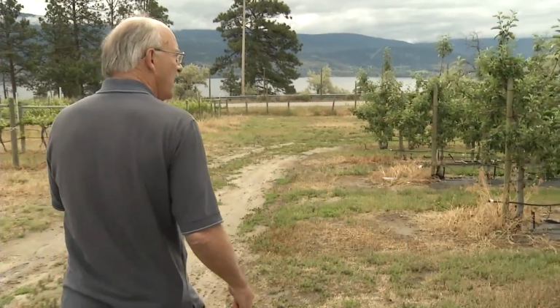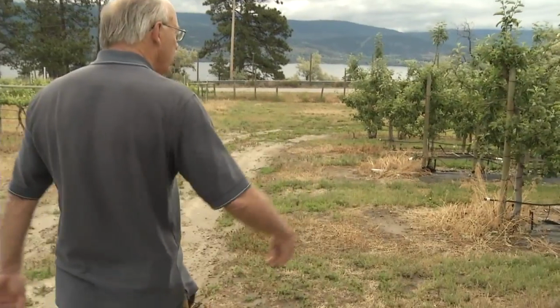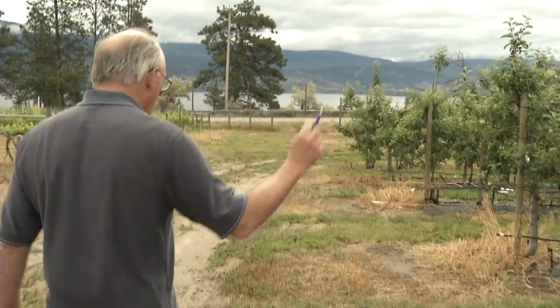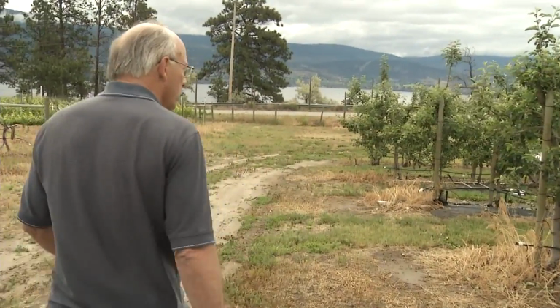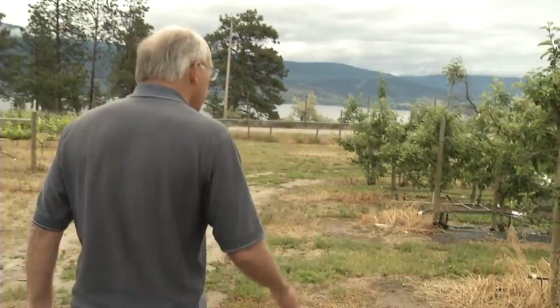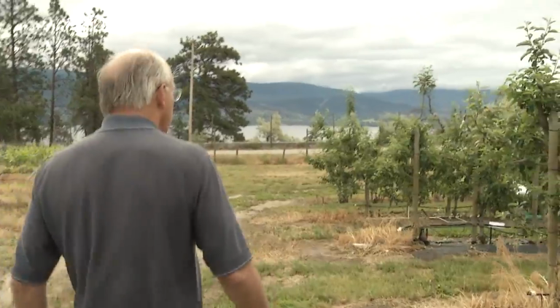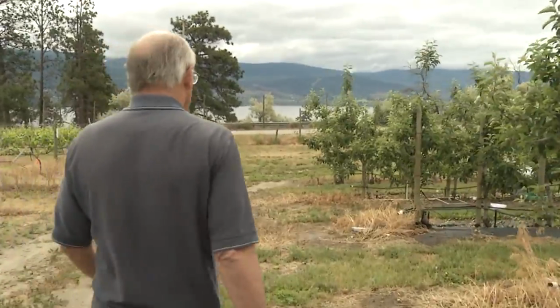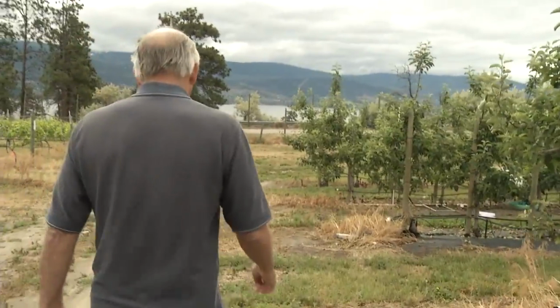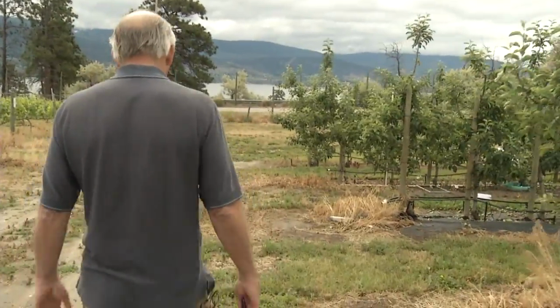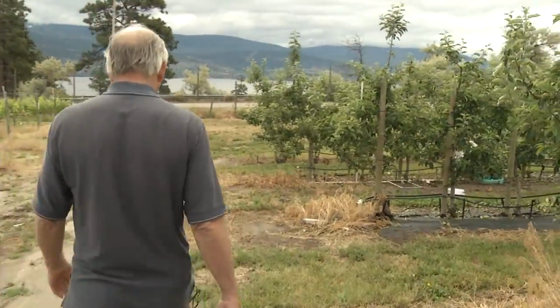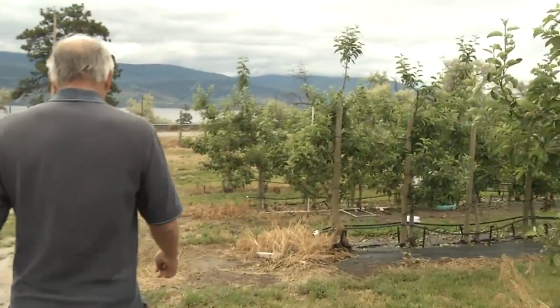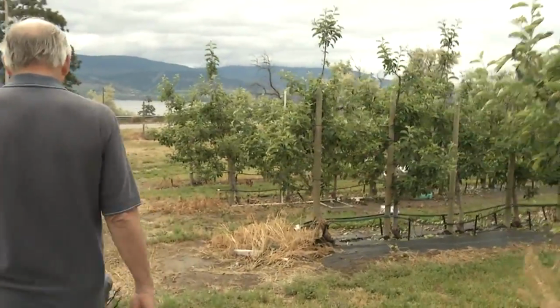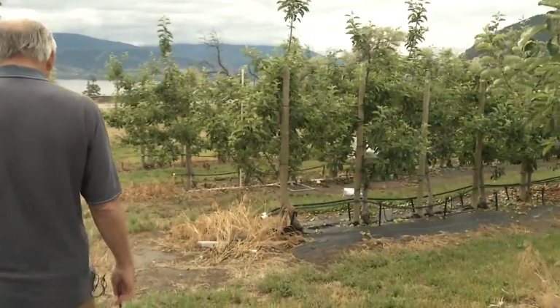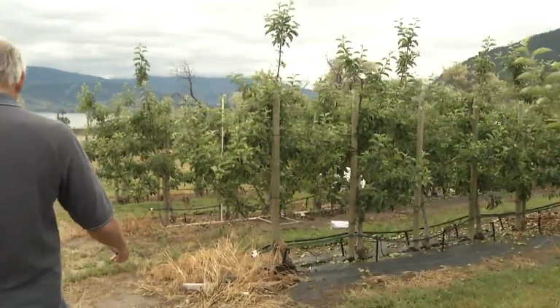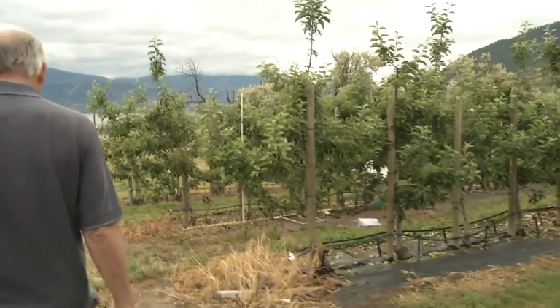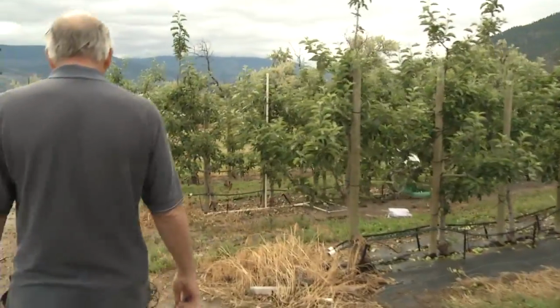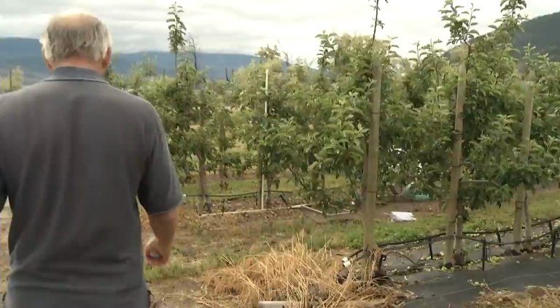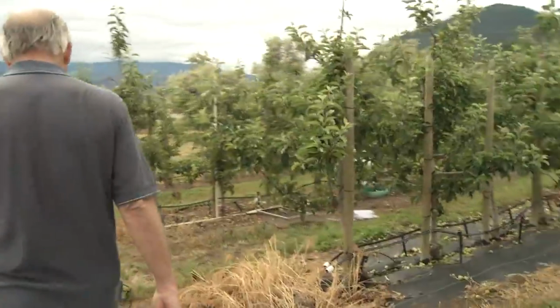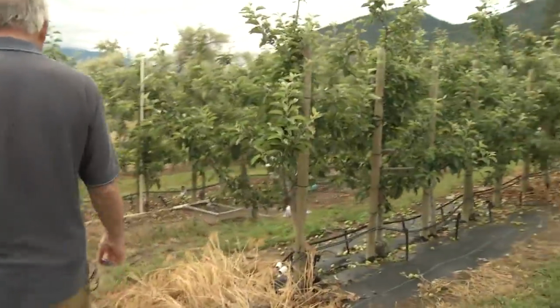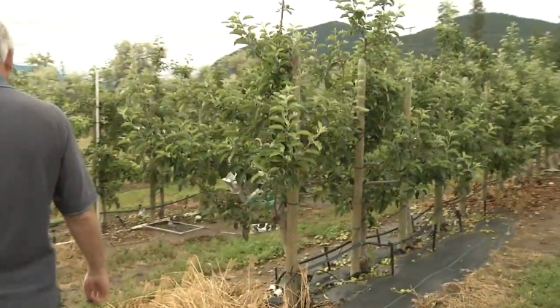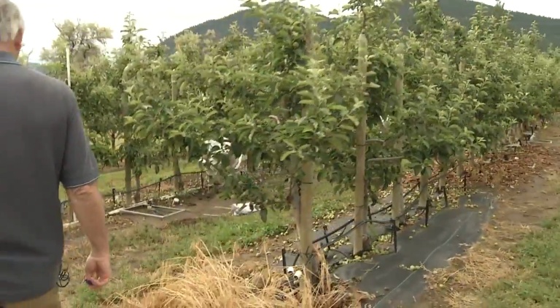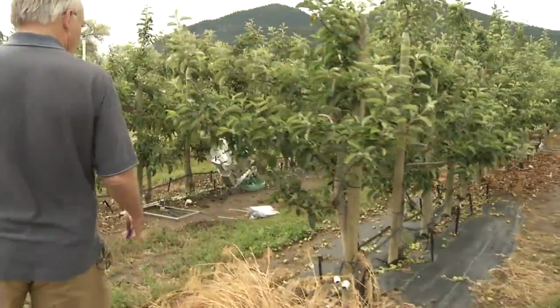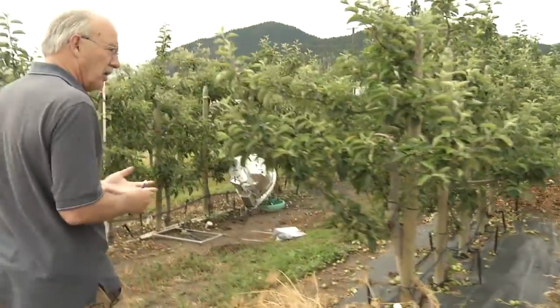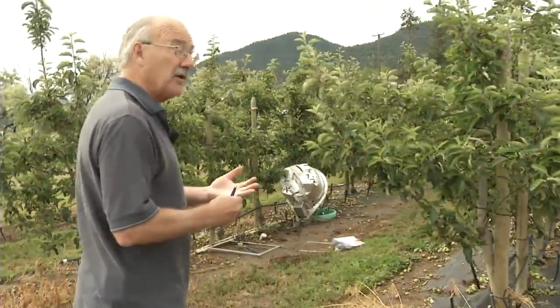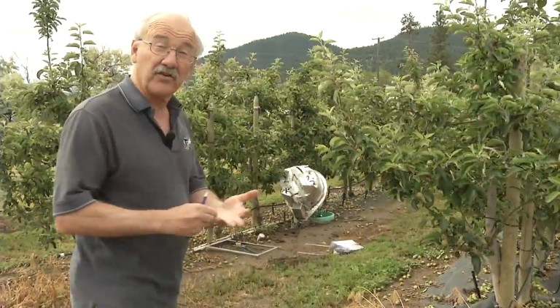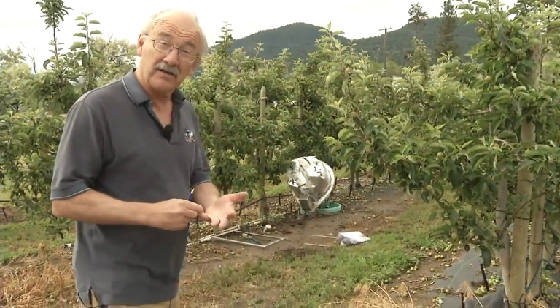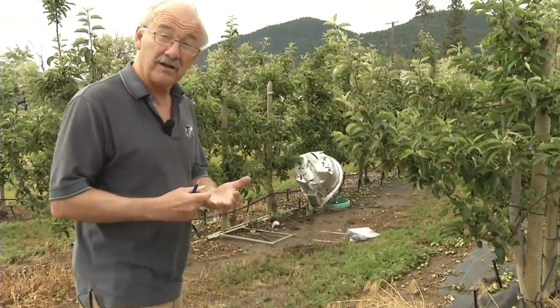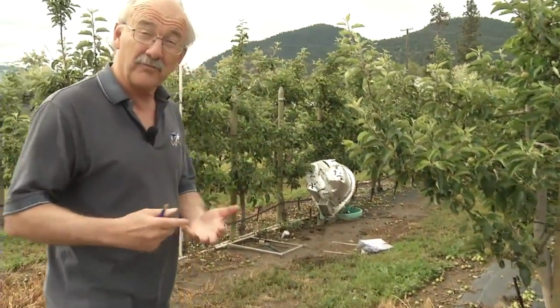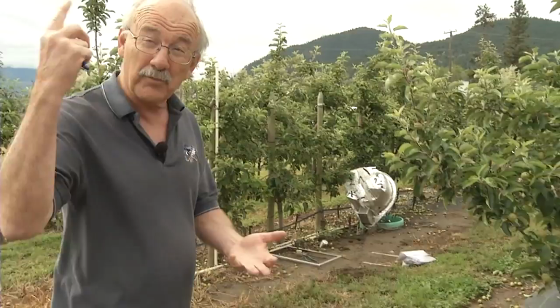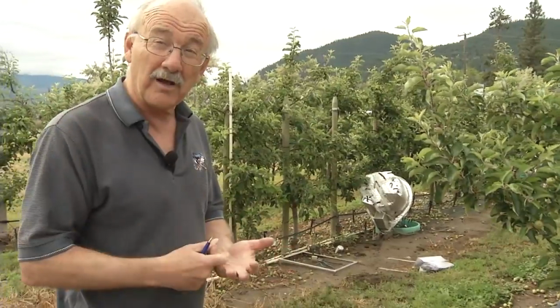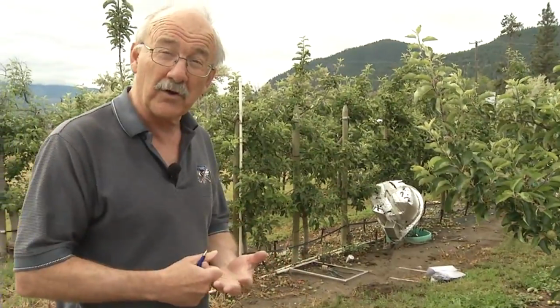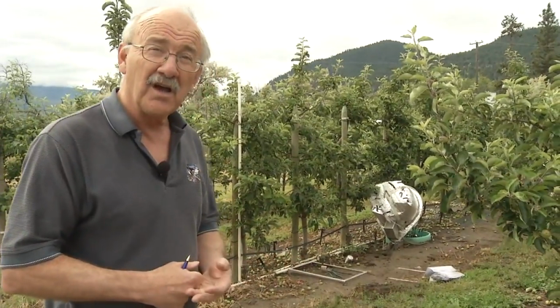This is an Ambrosia block. Jerry Nielsen is a research scientist at the Pacific Agri-Foods Research Centre in Summerland. His specialty is soil fertility and plant nutrition, so when it comes to dirt, he is the expert.